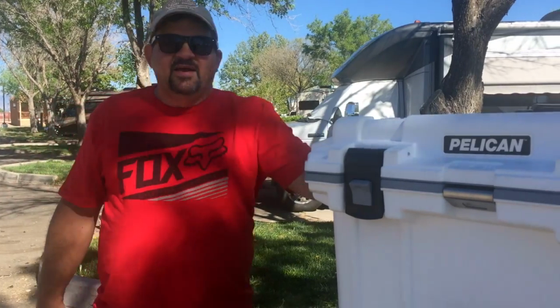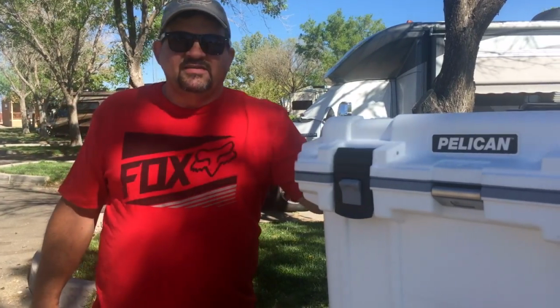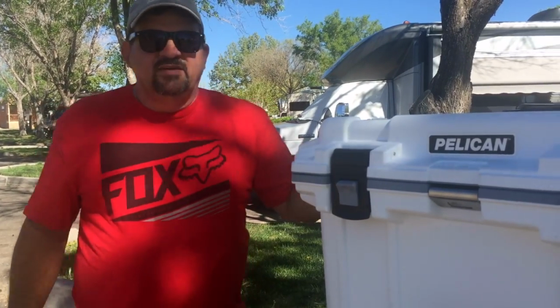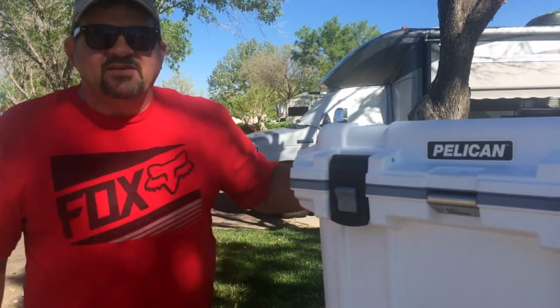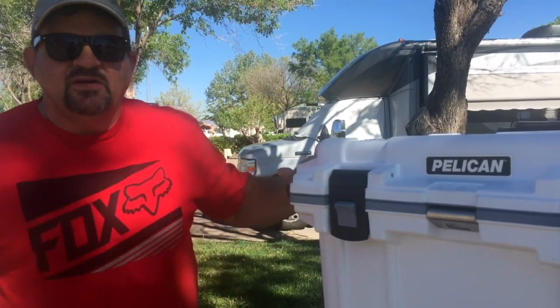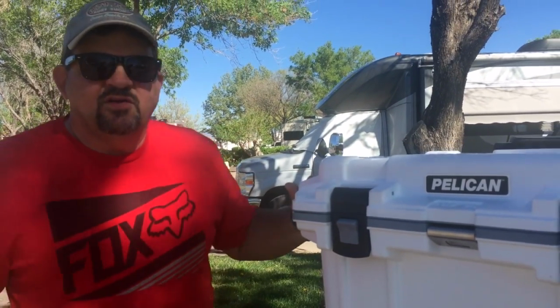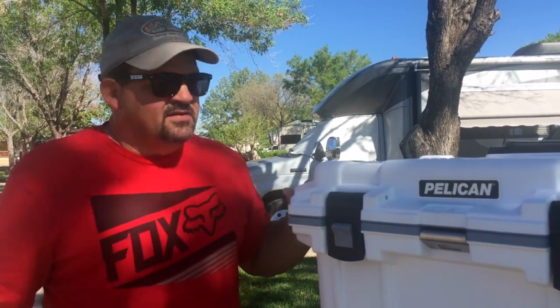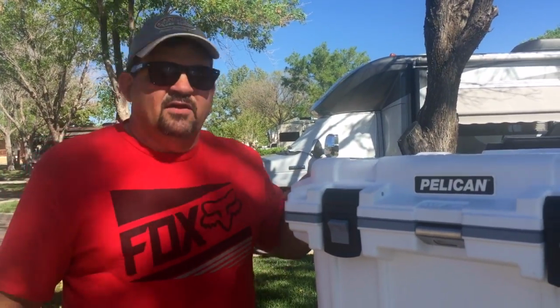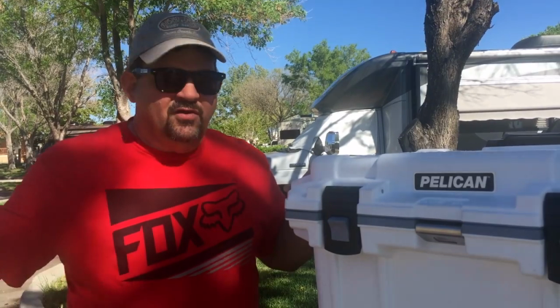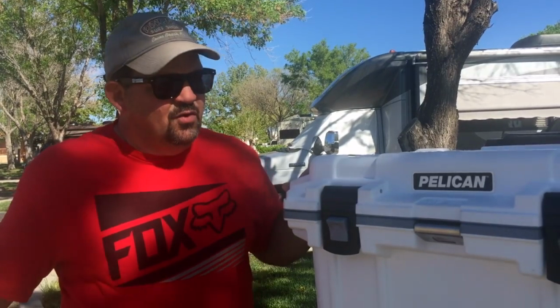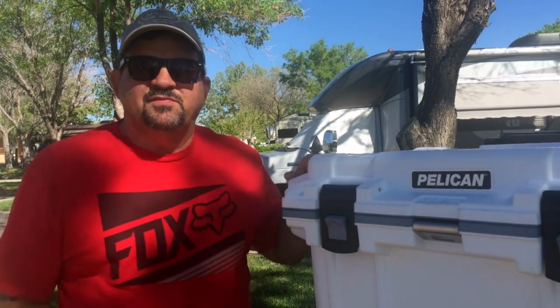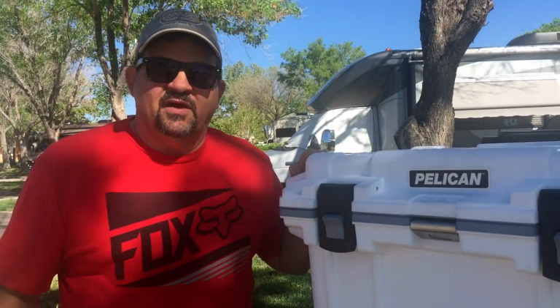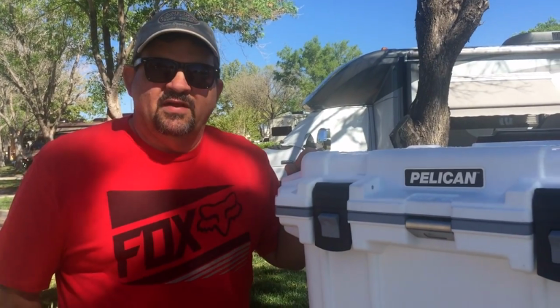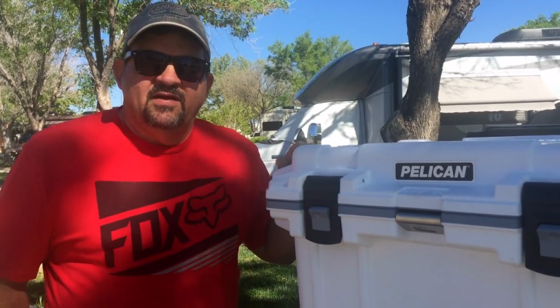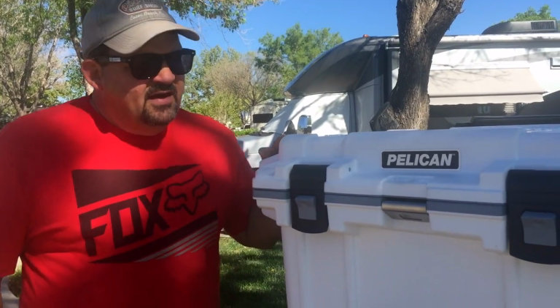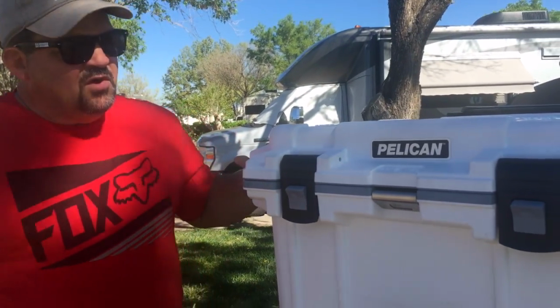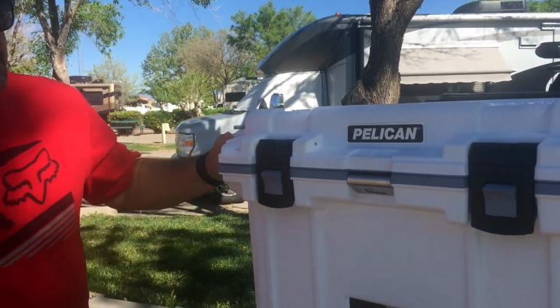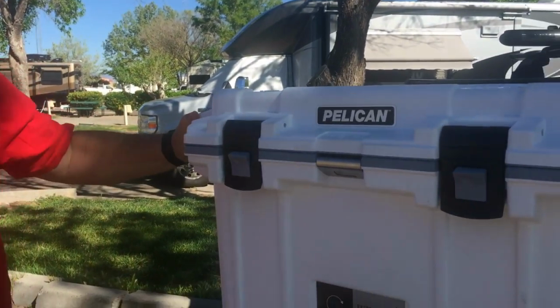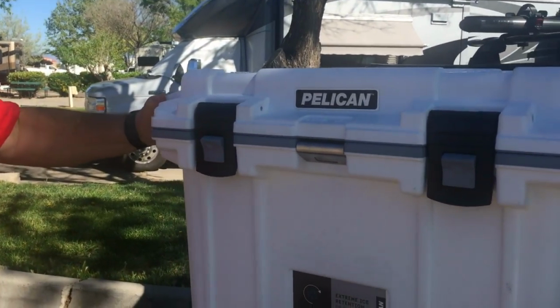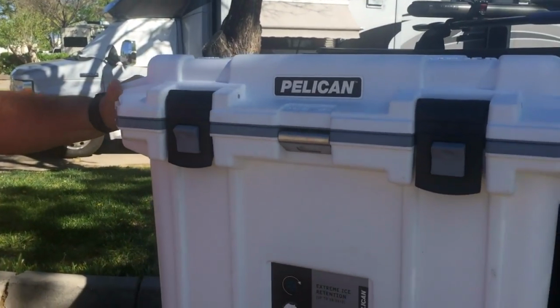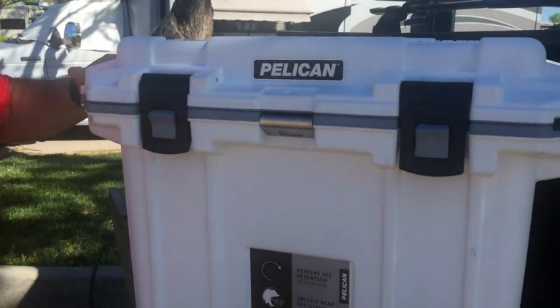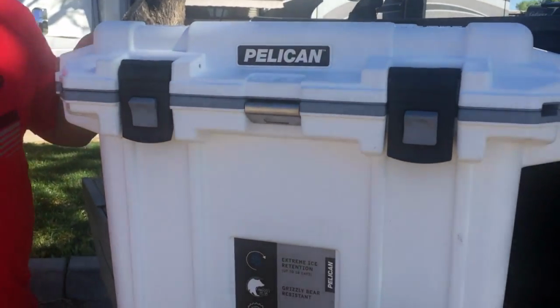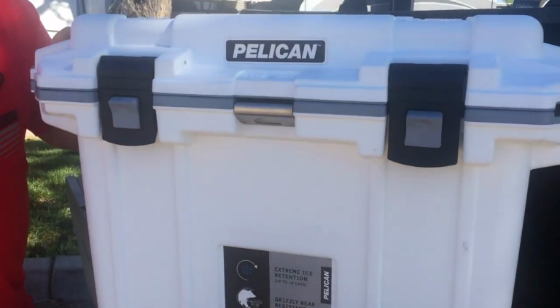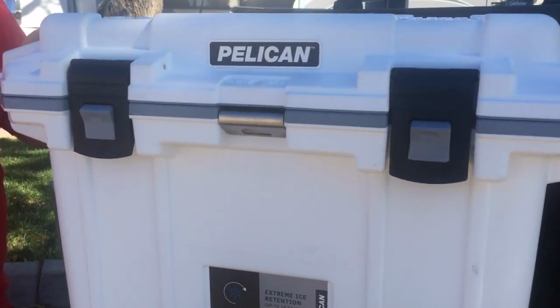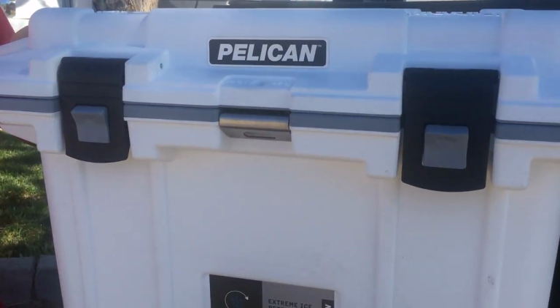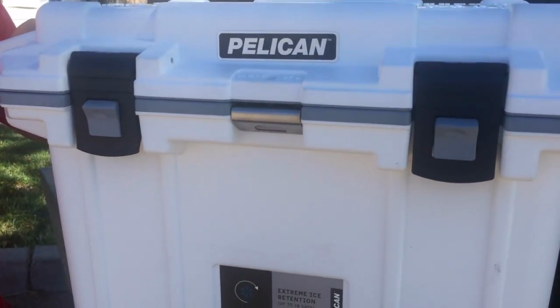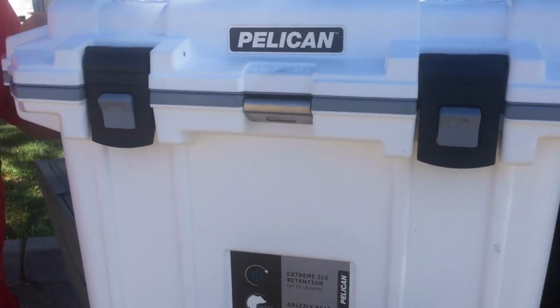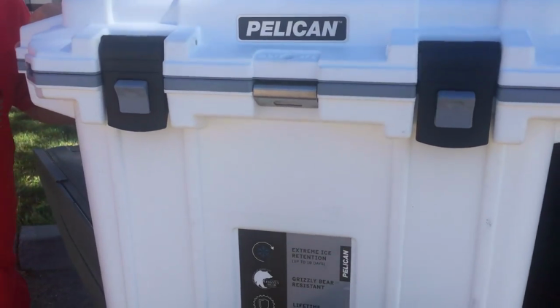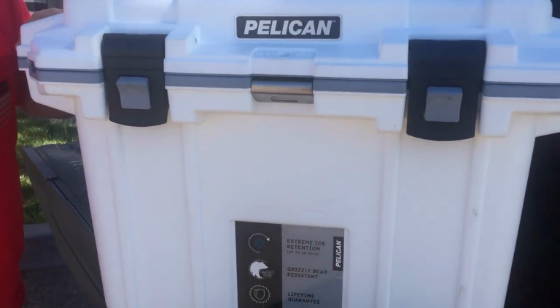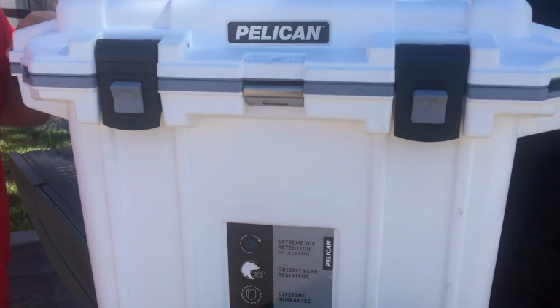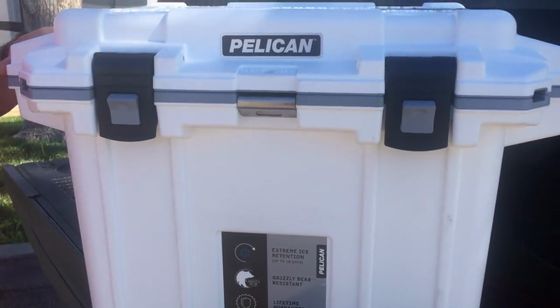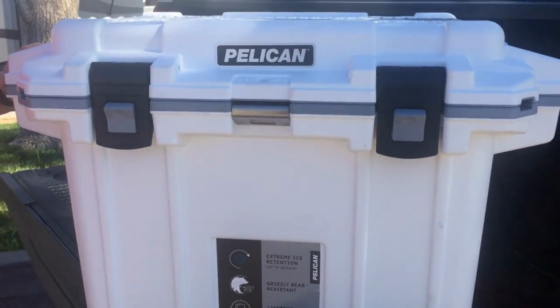Hey guys, I just wanted to talk to you about this little Pelican cooler we just picked up. It's pretty cool — we picked it up from Amazon; thankfully we had enough reward points to get it done.